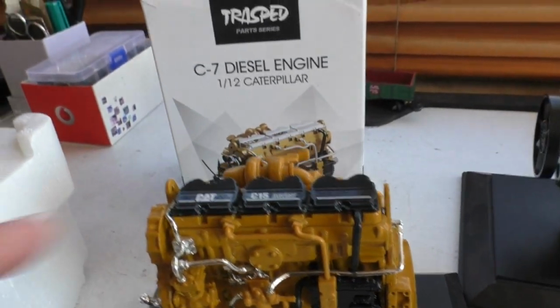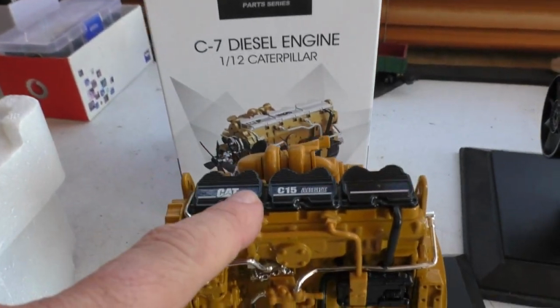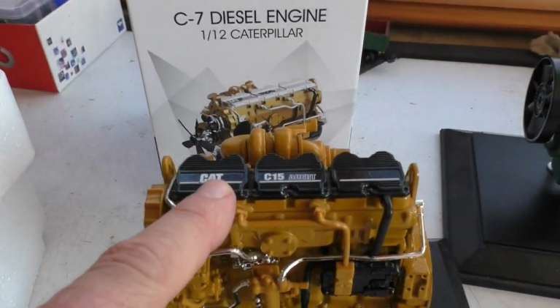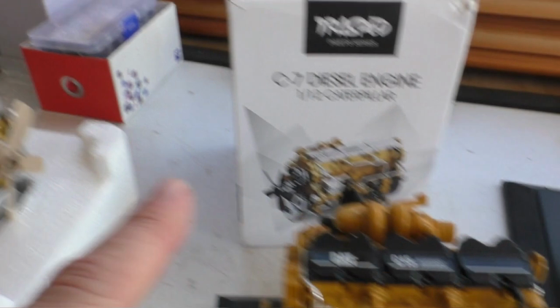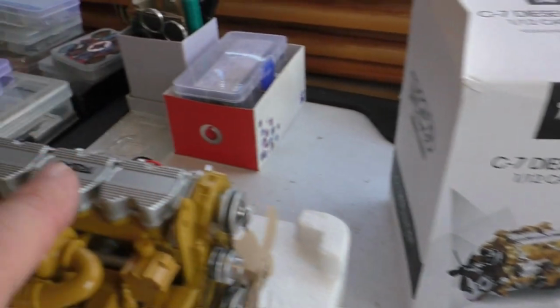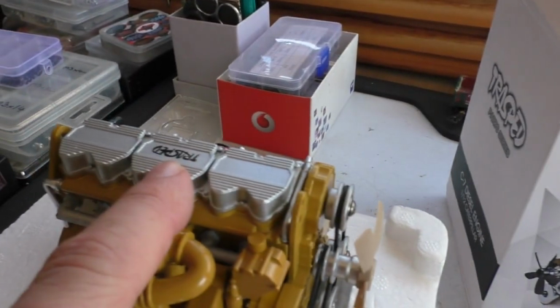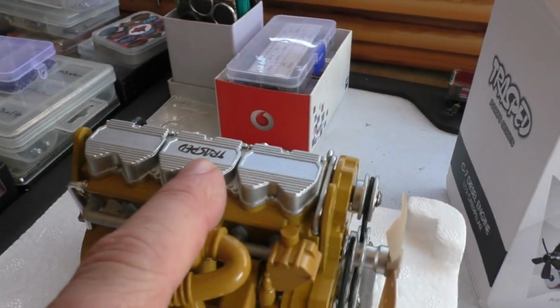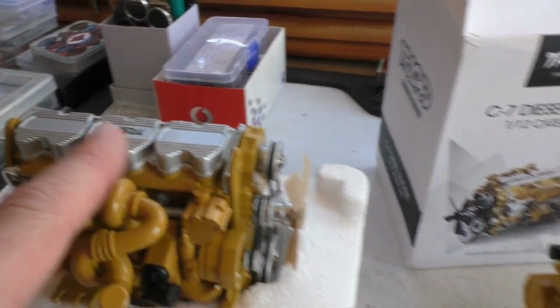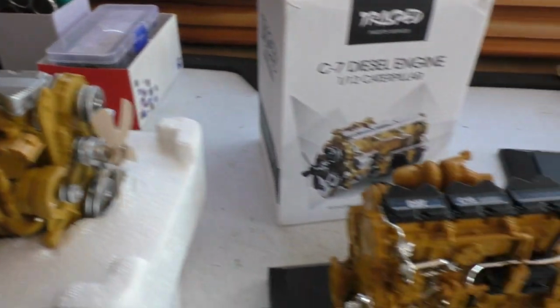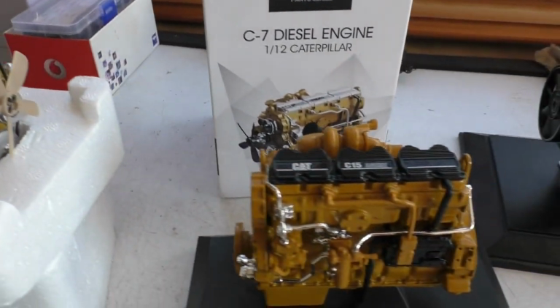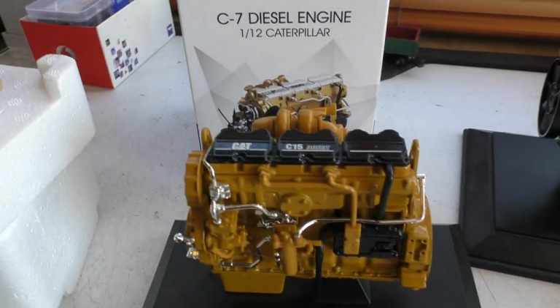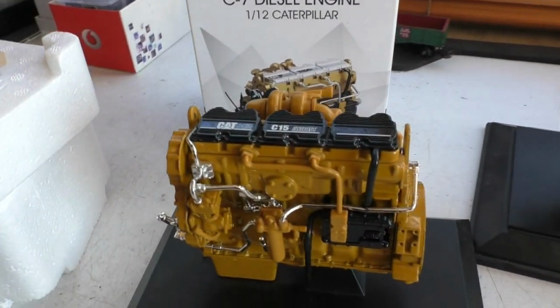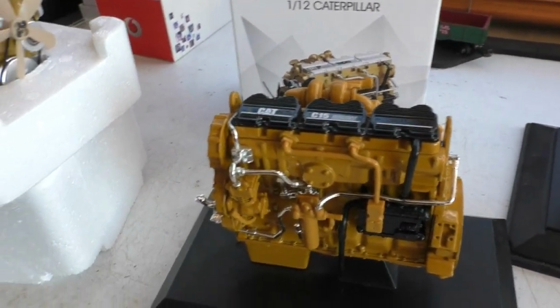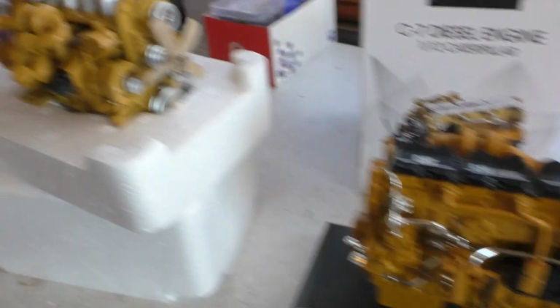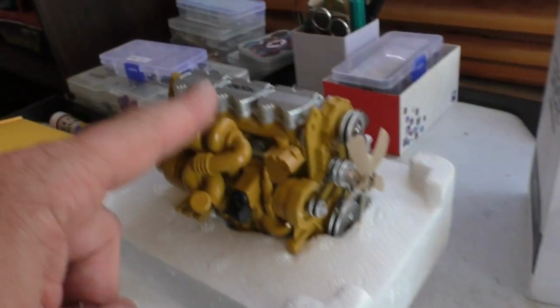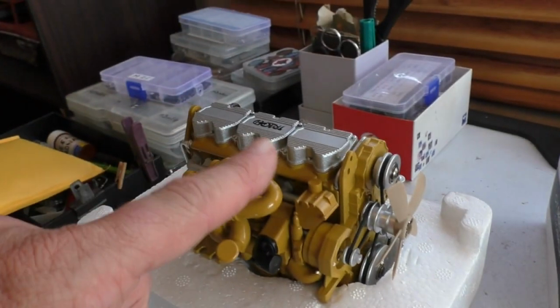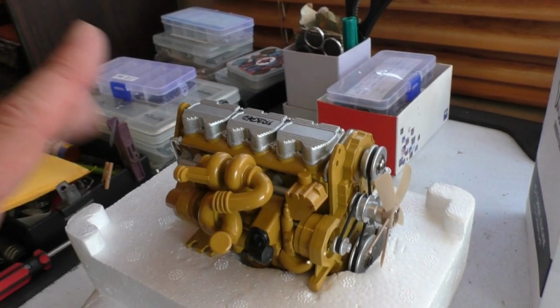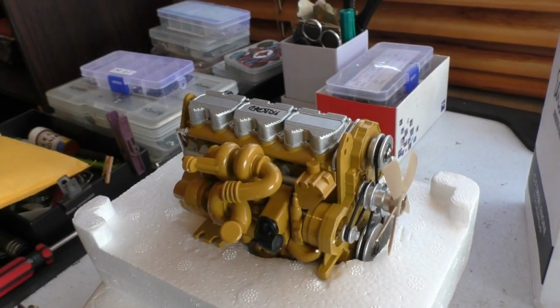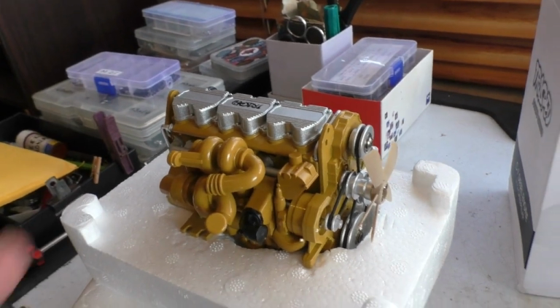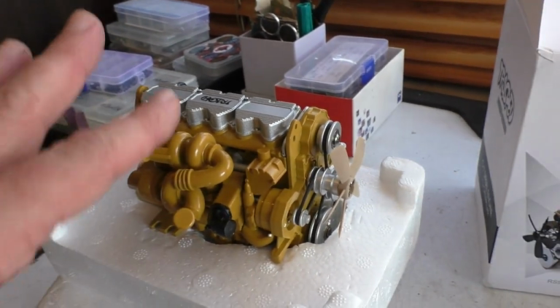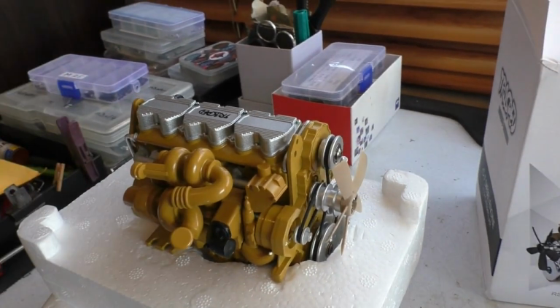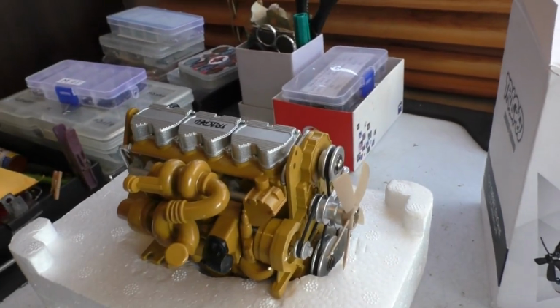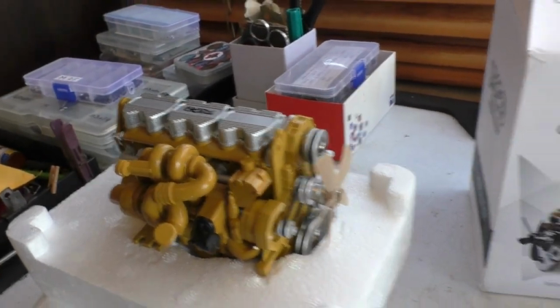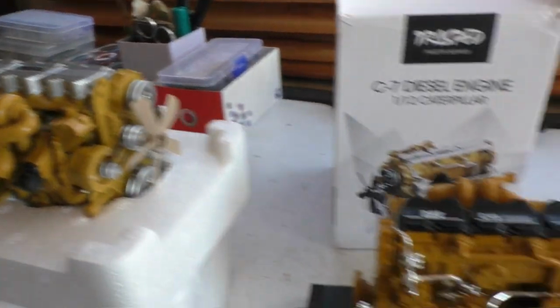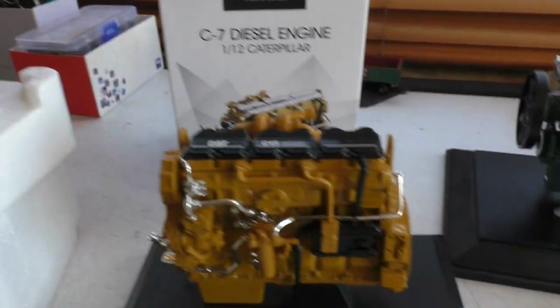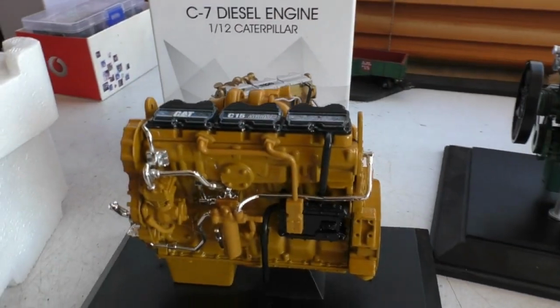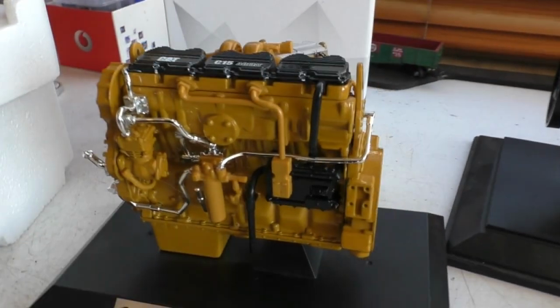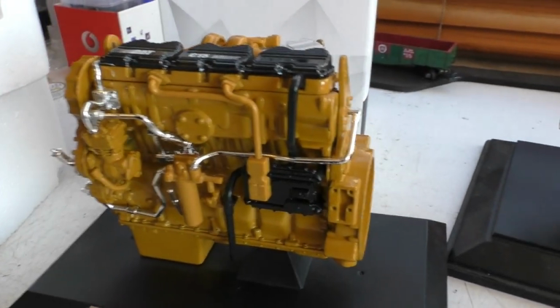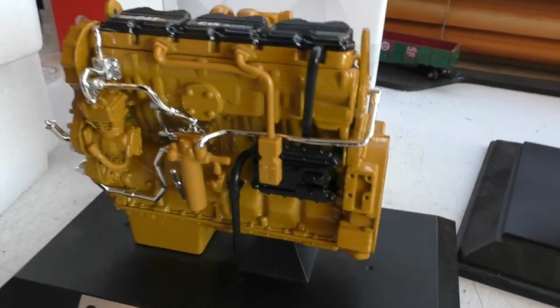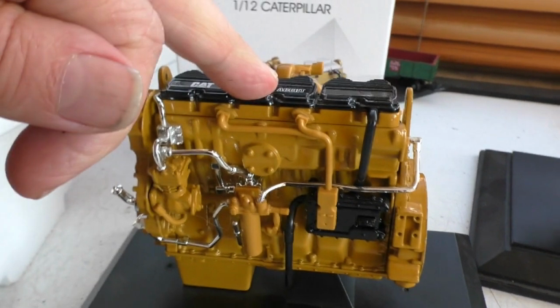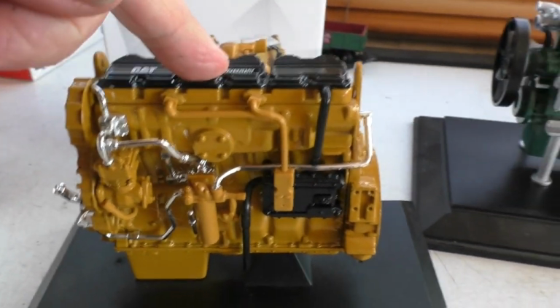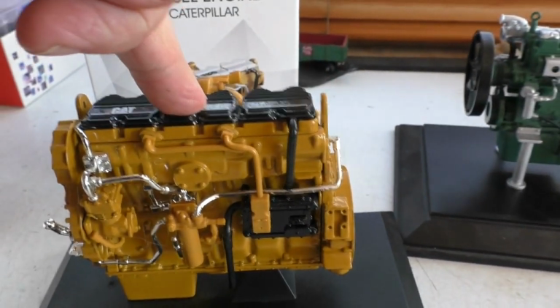This one has a cat logo on it and this one doesn't. I may paint this grey or something — I'm not particularly in love with the colour. So yeah, I have these diesel engines.